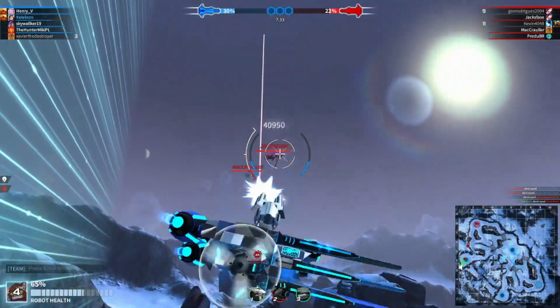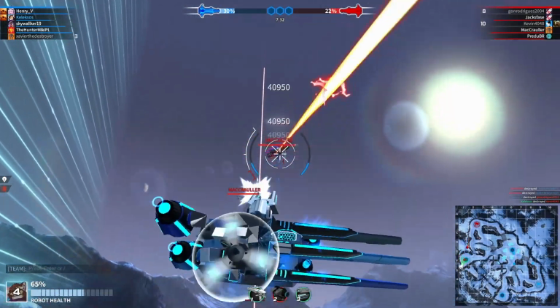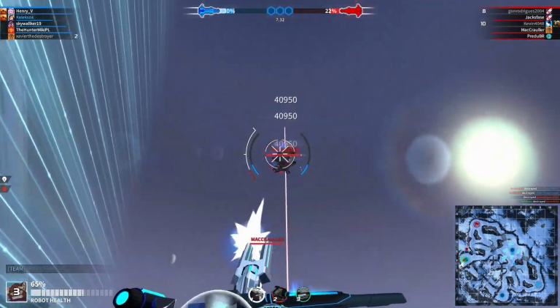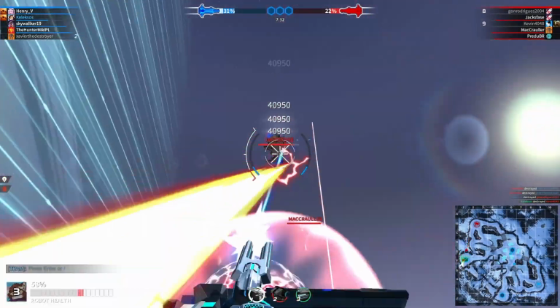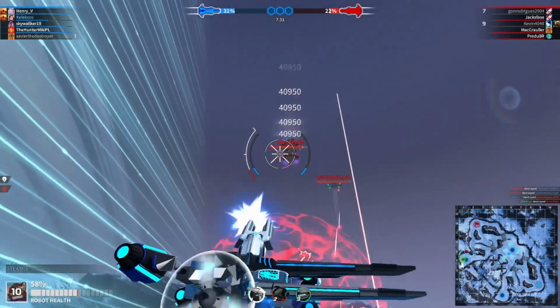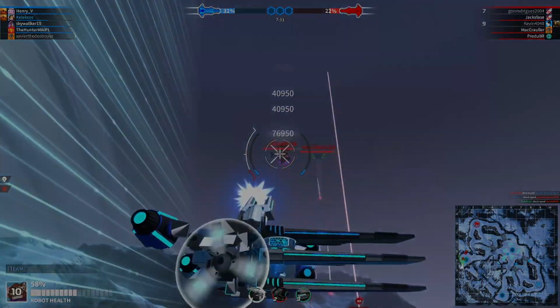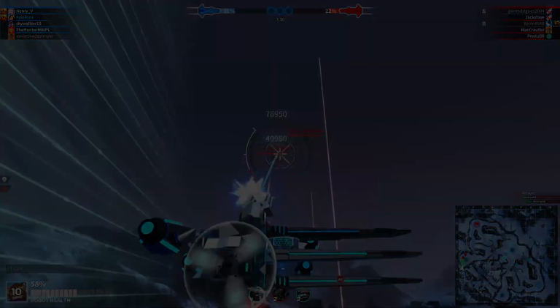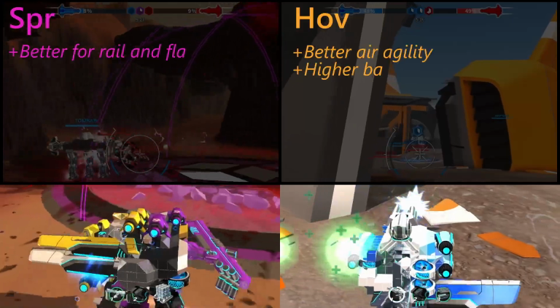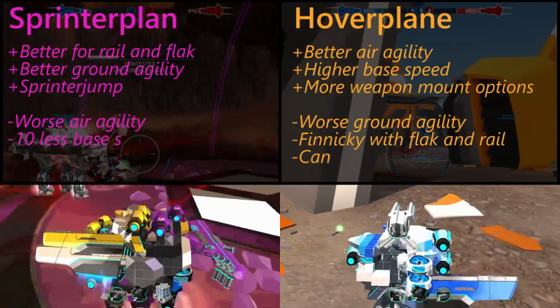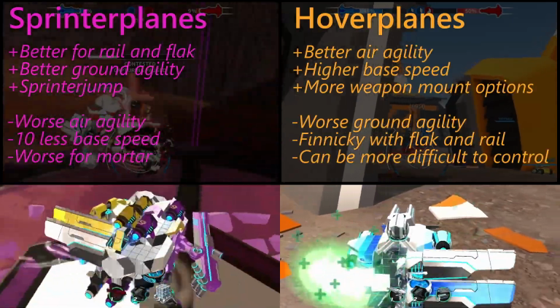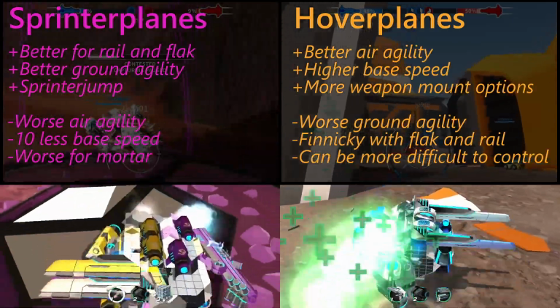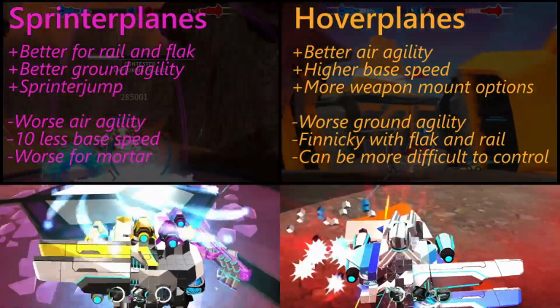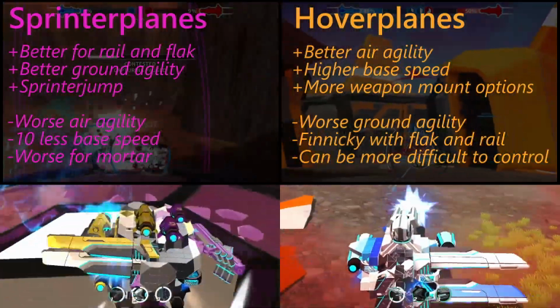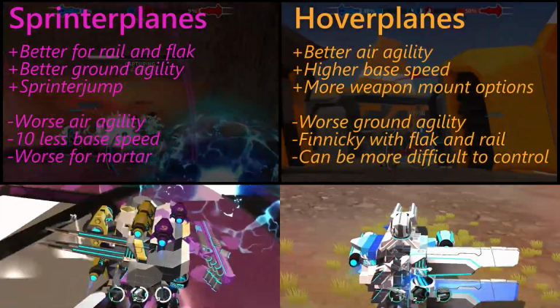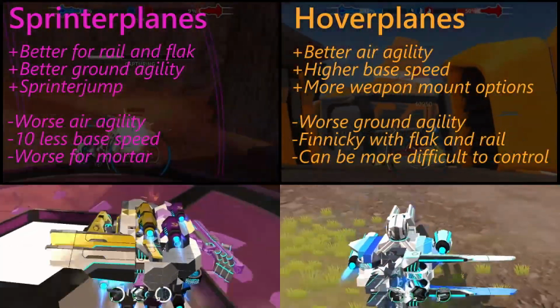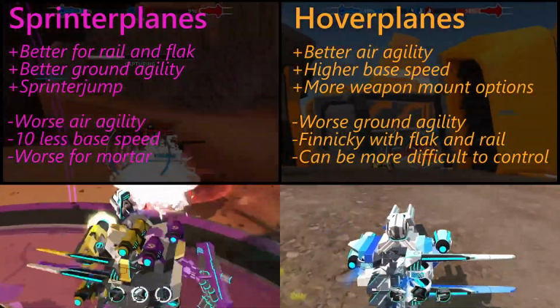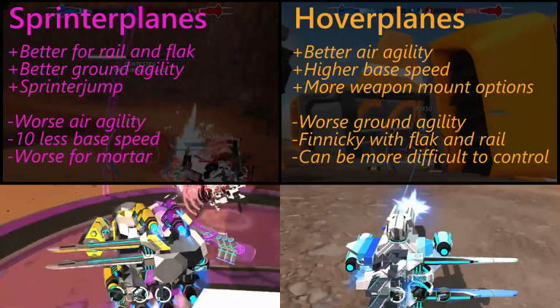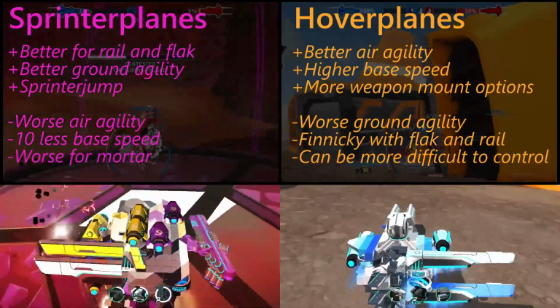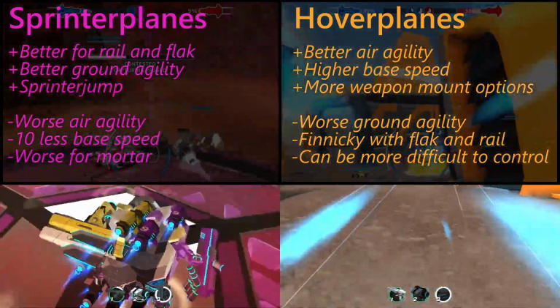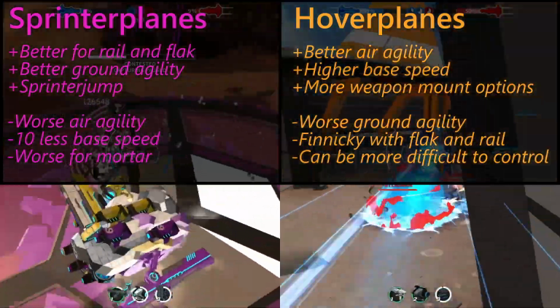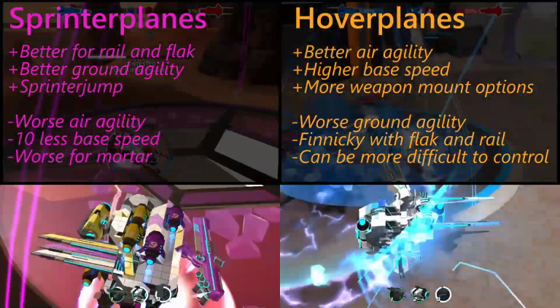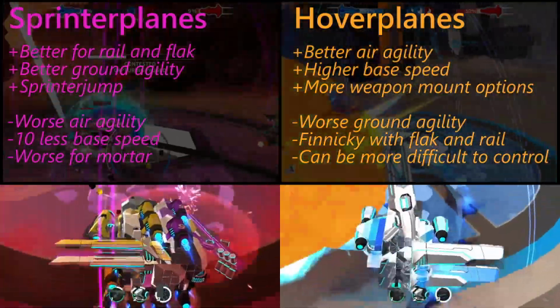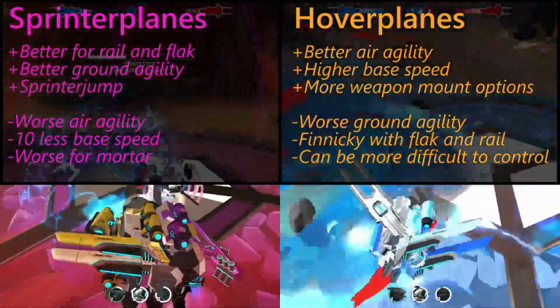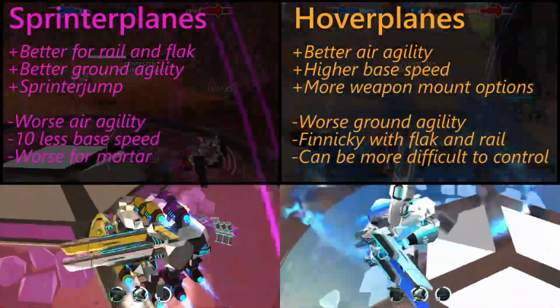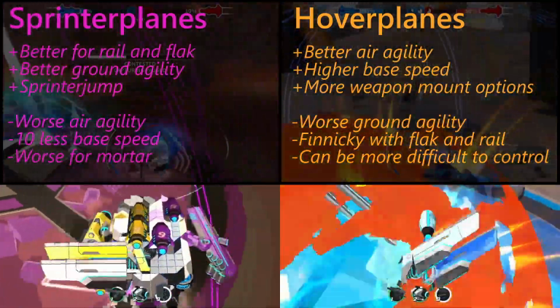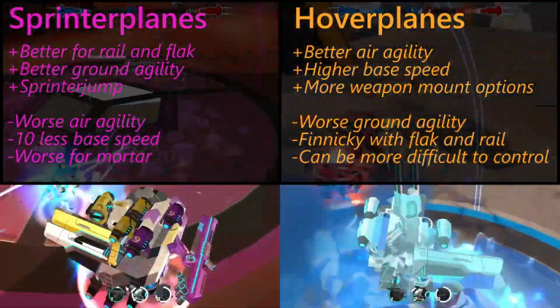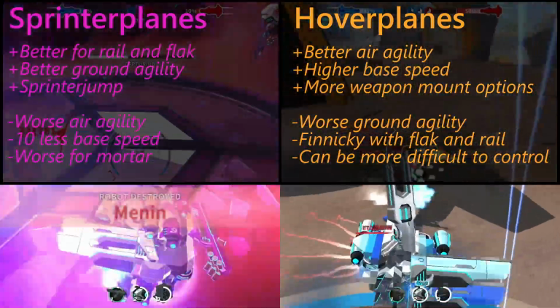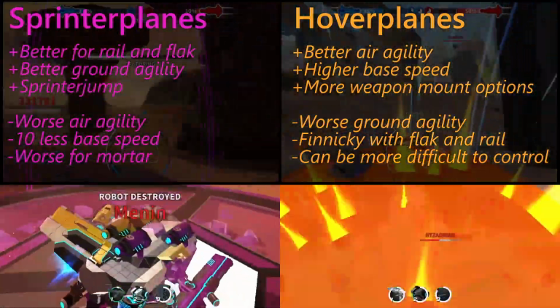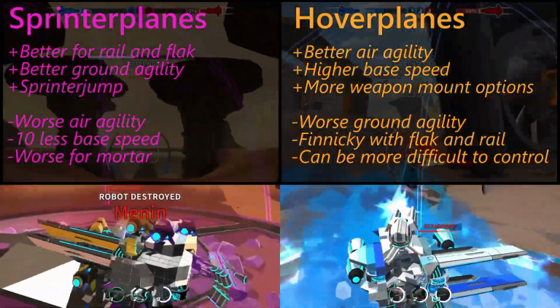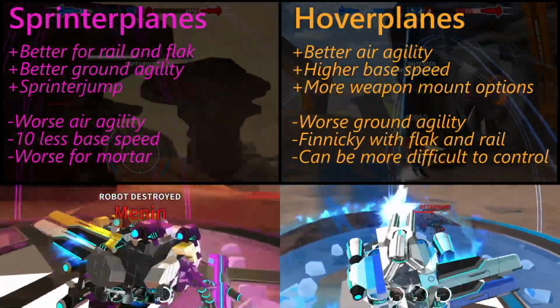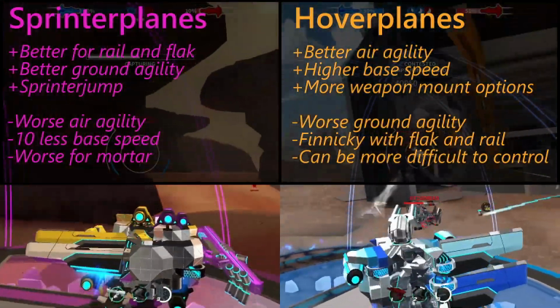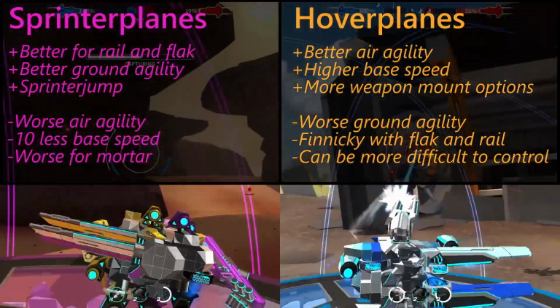Pros and cons of sprinter planes vs hover planes: Sprinter planes are better for rail and flak, they have better ground agility, and have the ability to sprinter jump. But they have worse air agility, less base speed, and aren't as good for mortar due to their height.